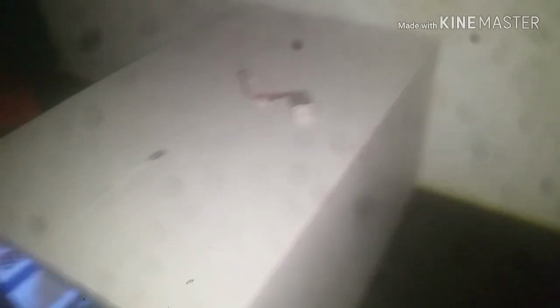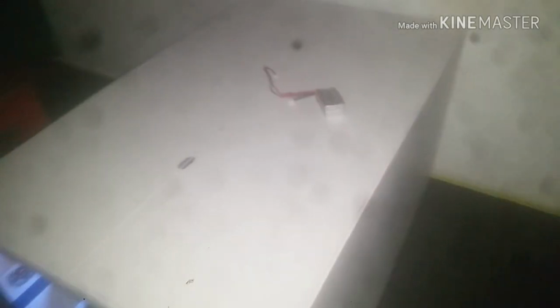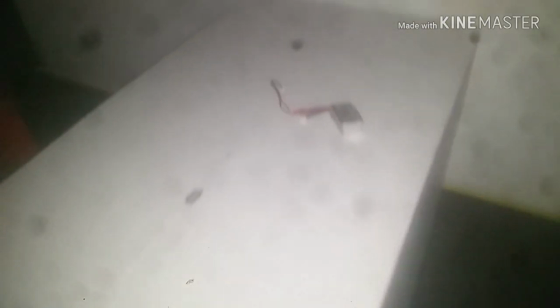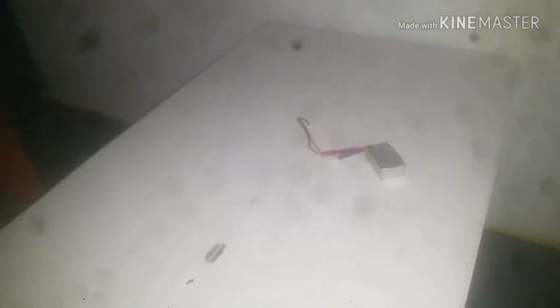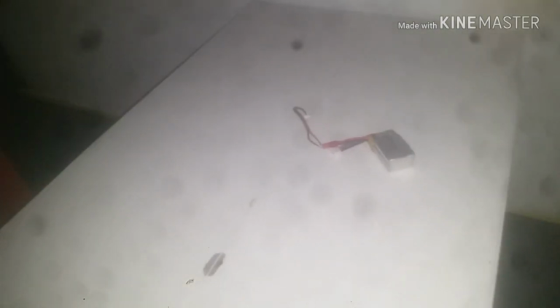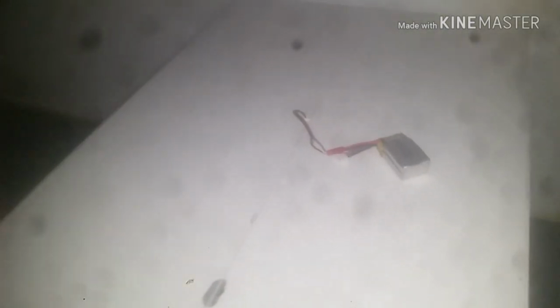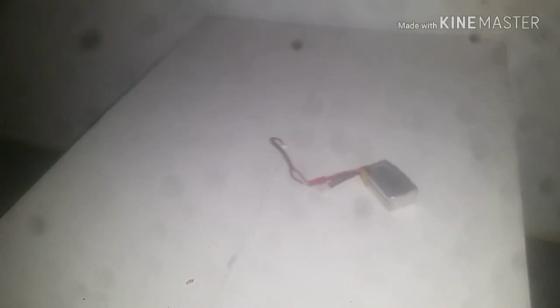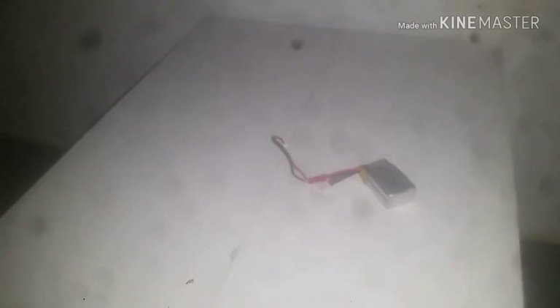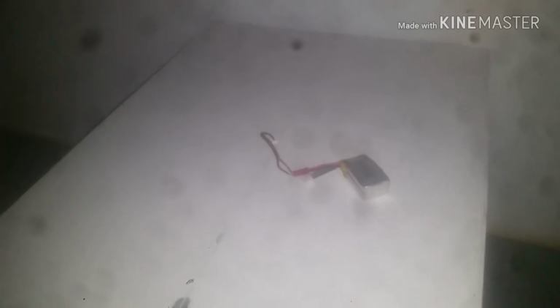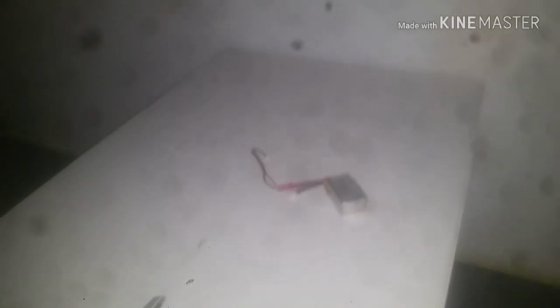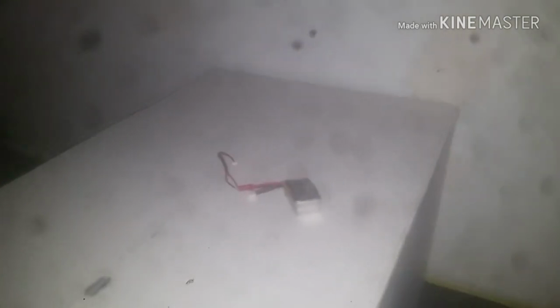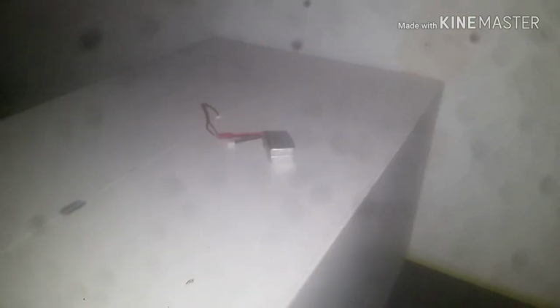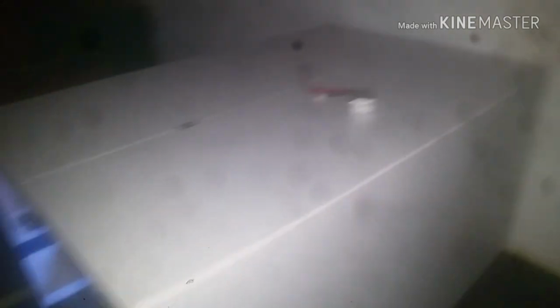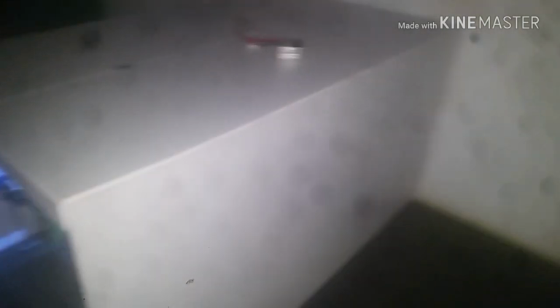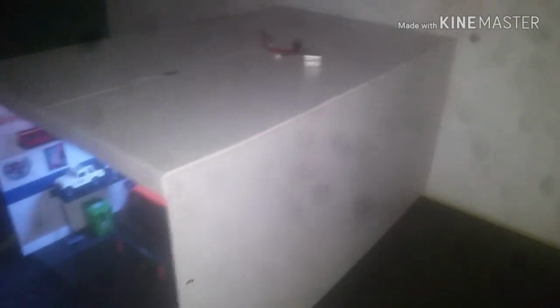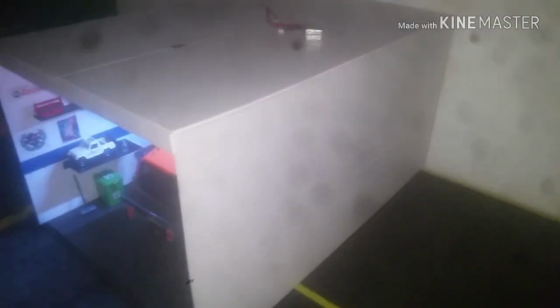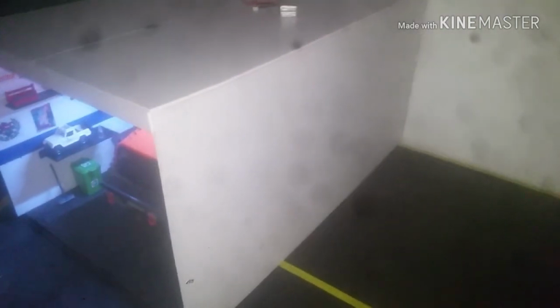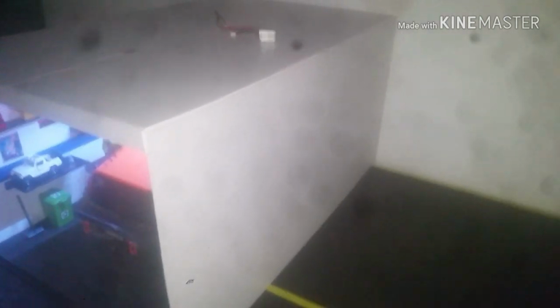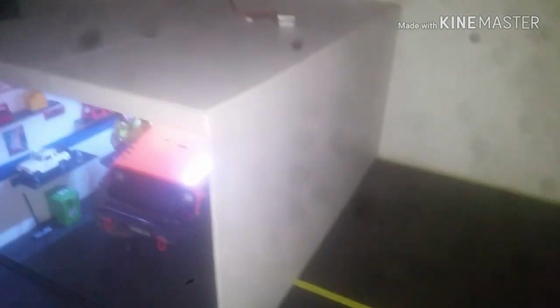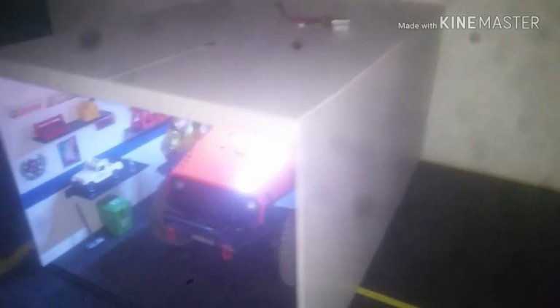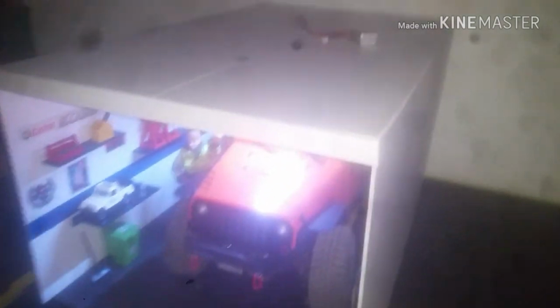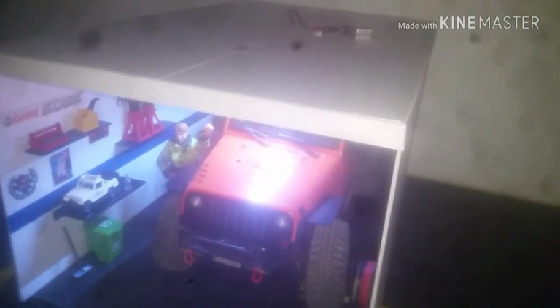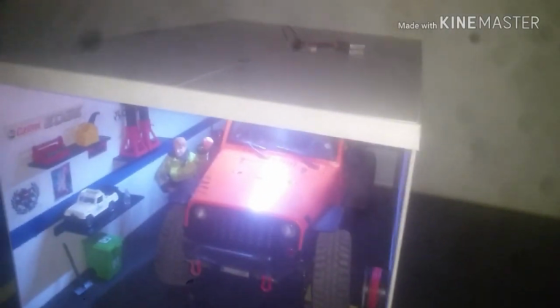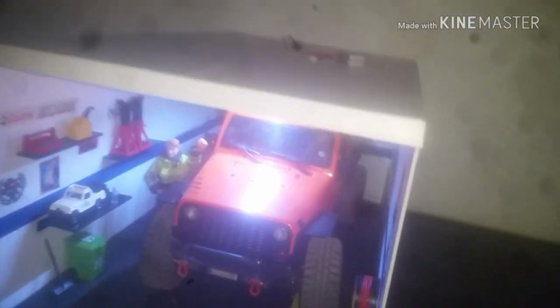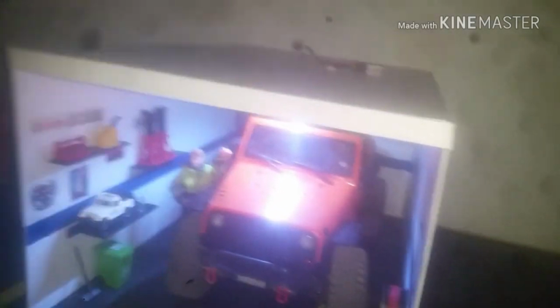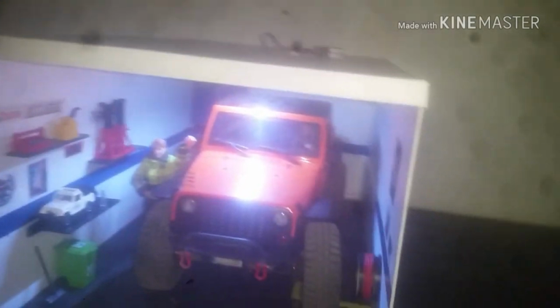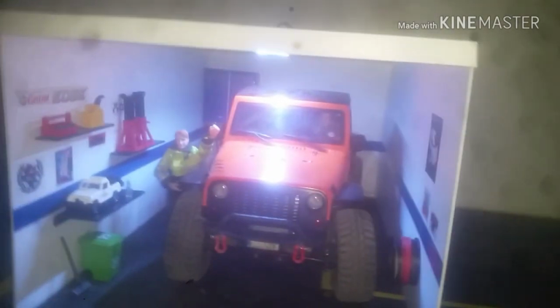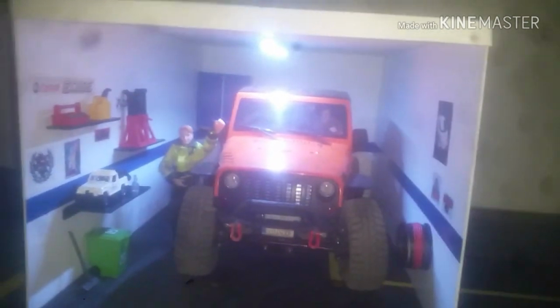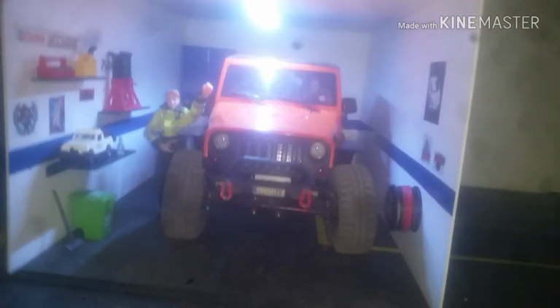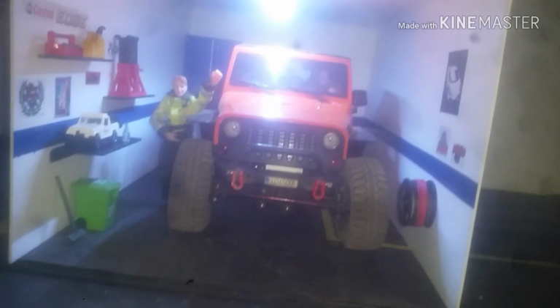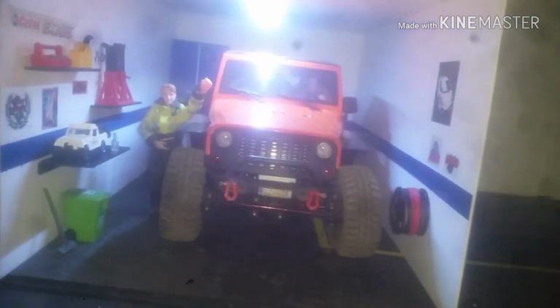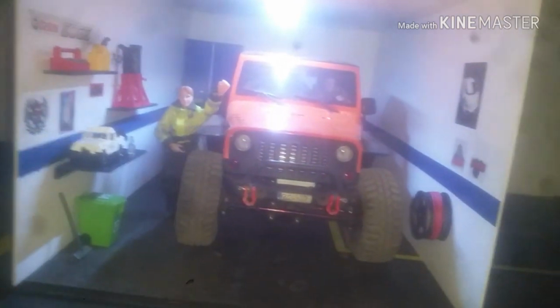Bueno, aquí tenemos el proyecto del garajito. Todavía me falta hacer la instalación del interruptor para la LiPo. Está hecho en PVC. Empecé ayer unas horitas y hoy otras horitas.